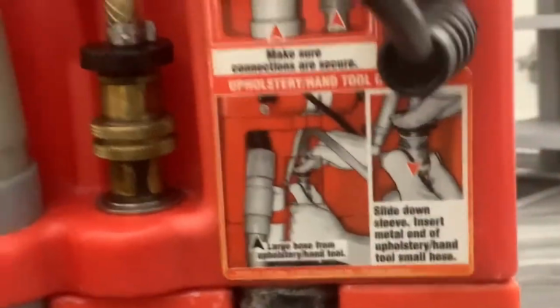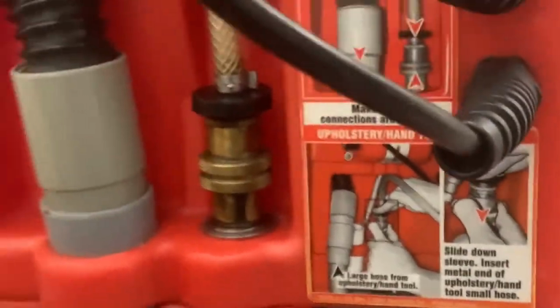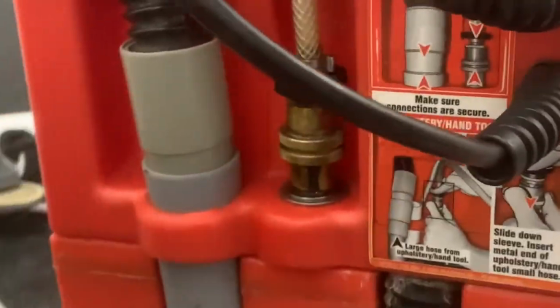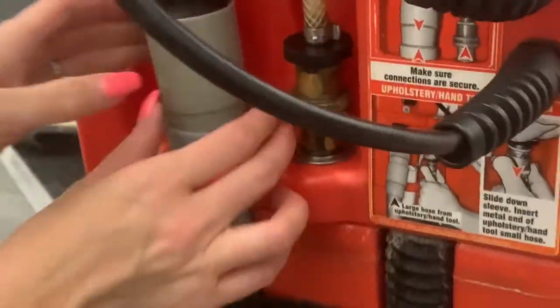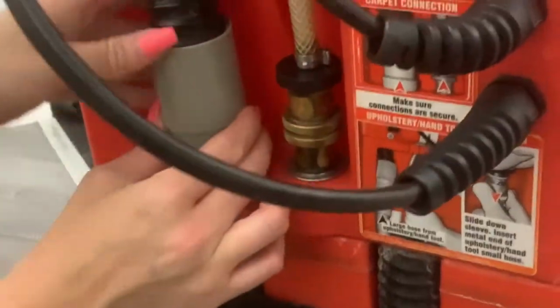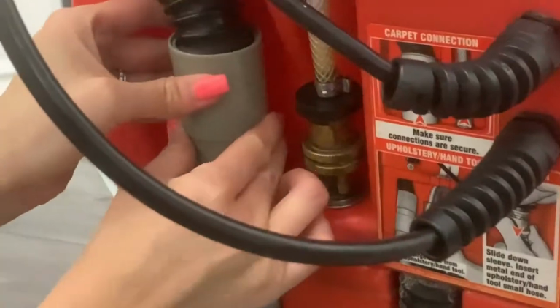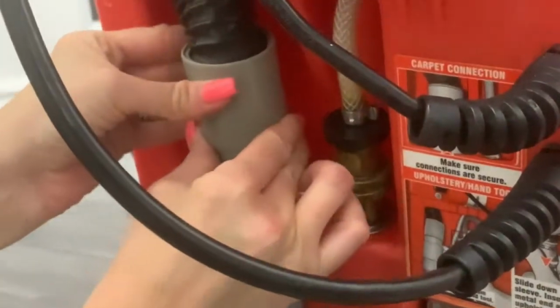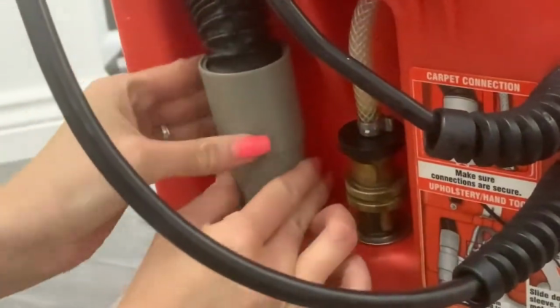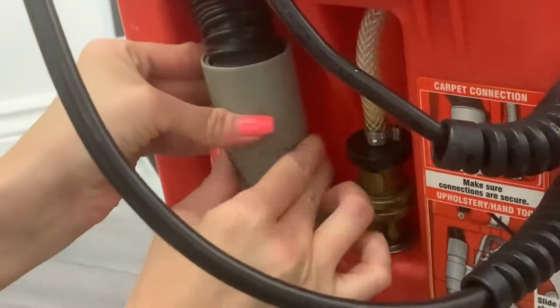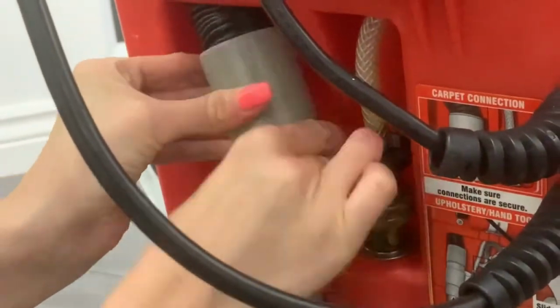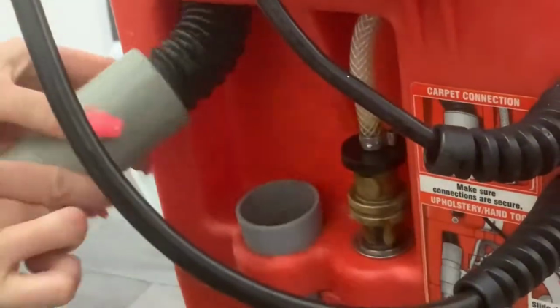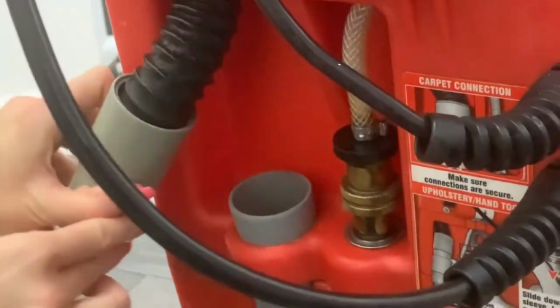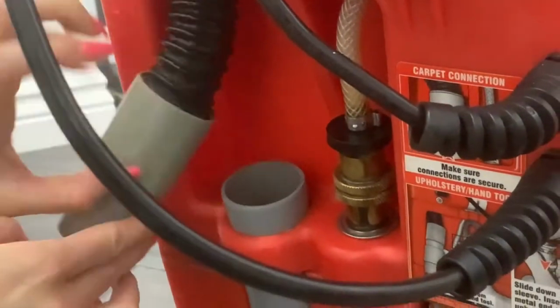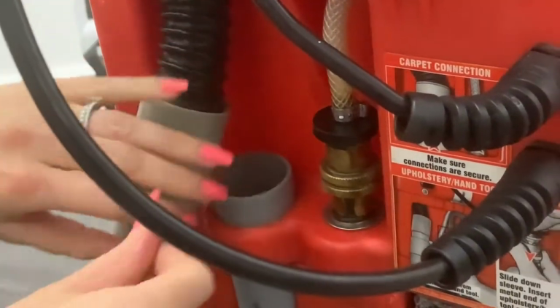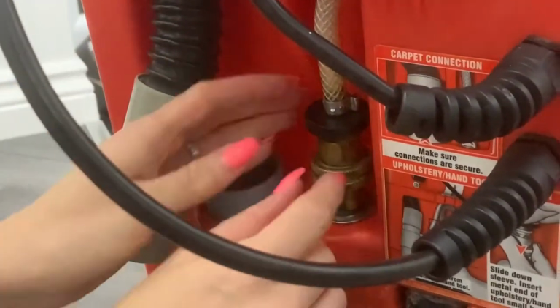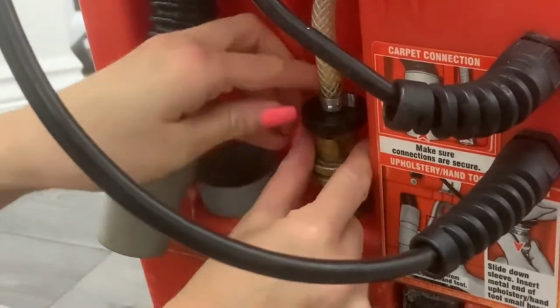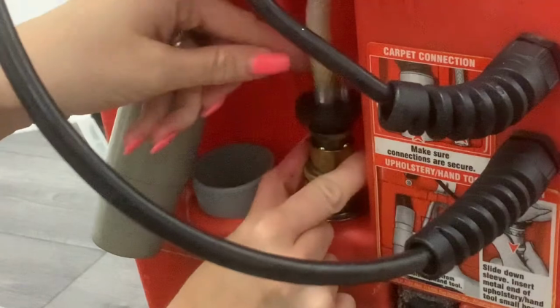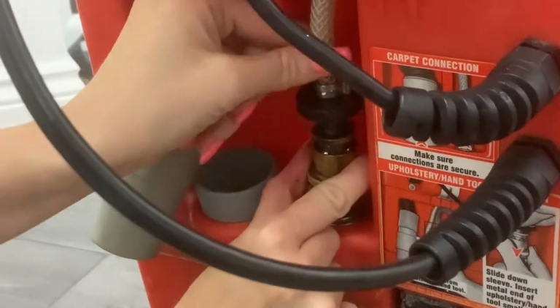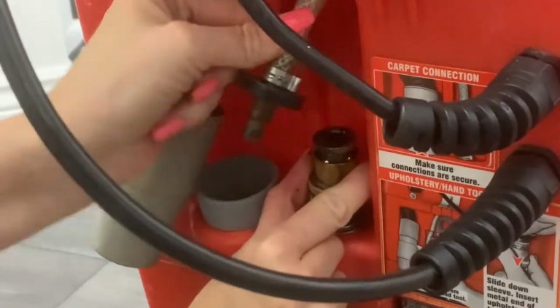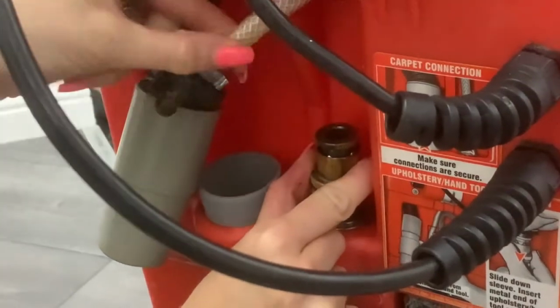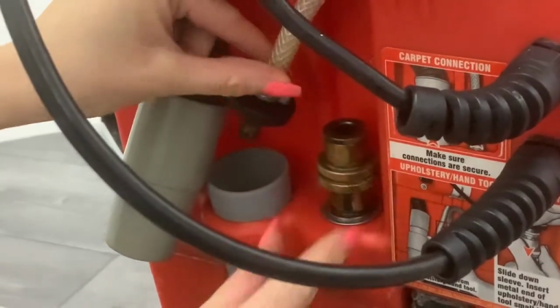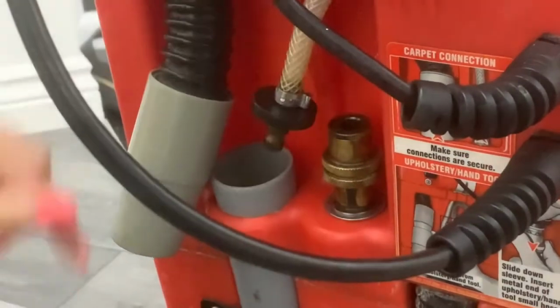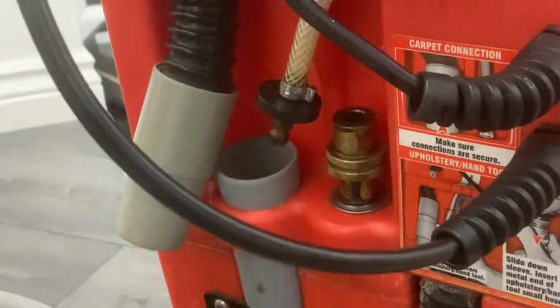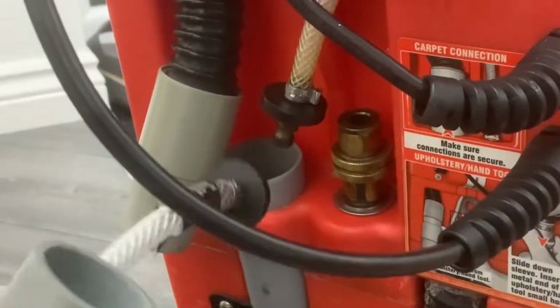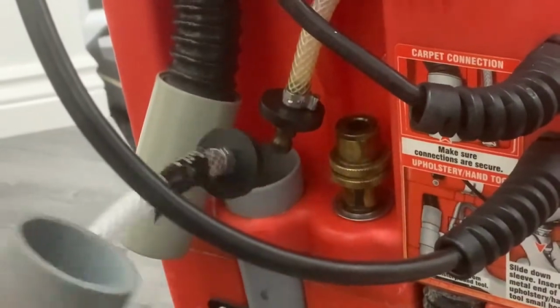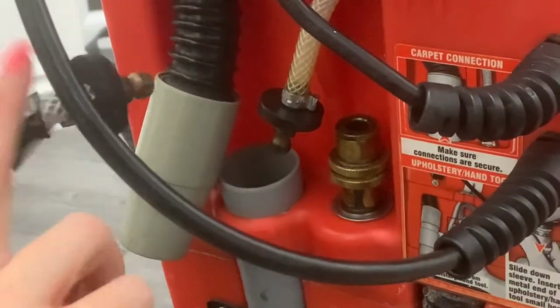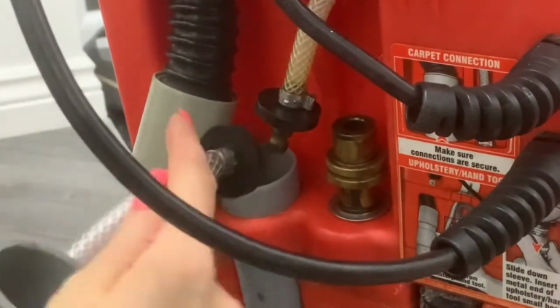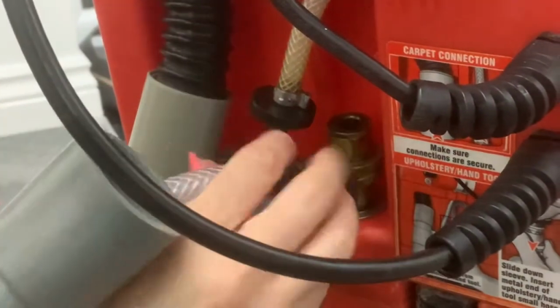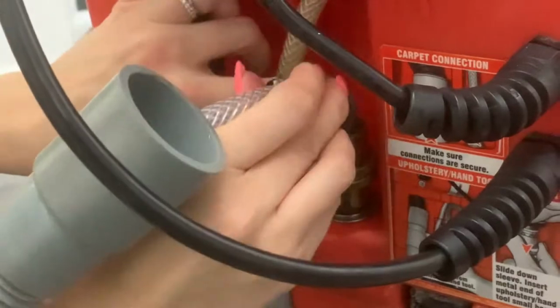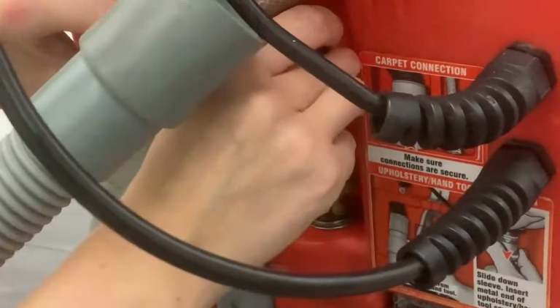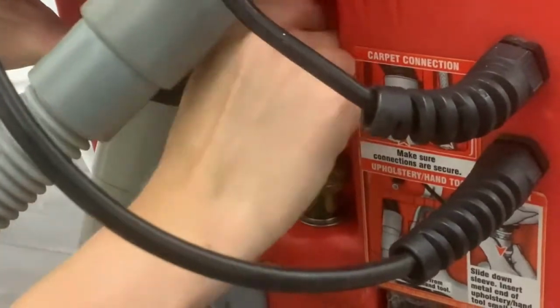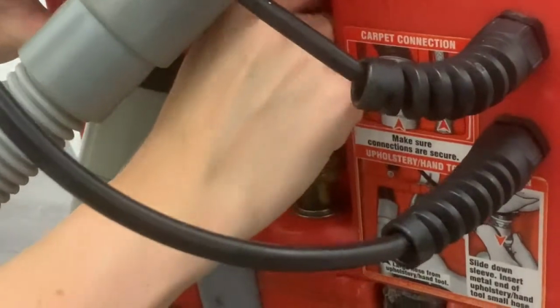Now I'm going to show you how to swap over the hose and the valve to use the handheld unit. Take out your hose and your valve, then reattach the valve and the hose just like this.